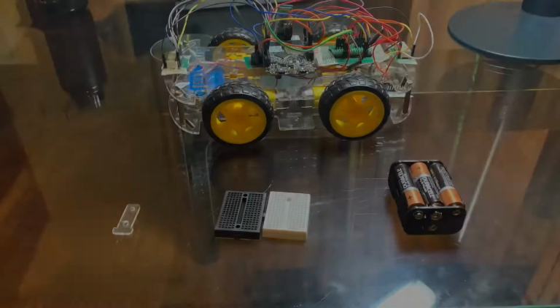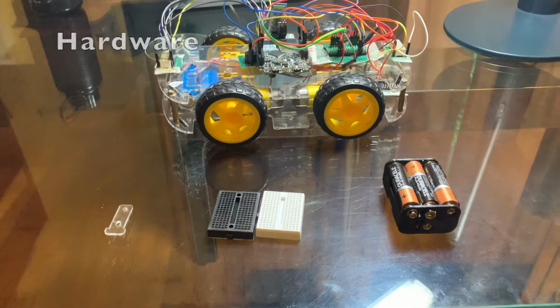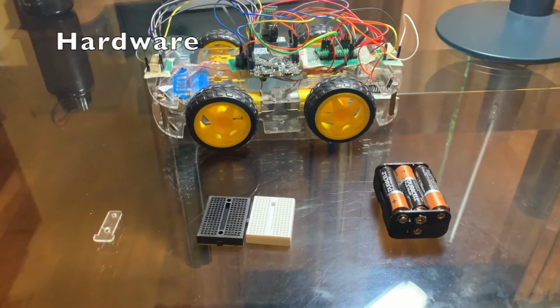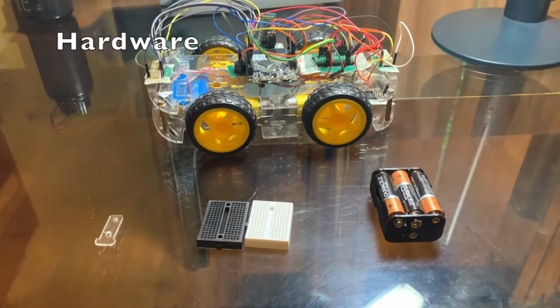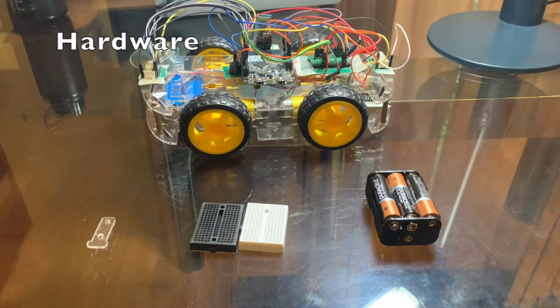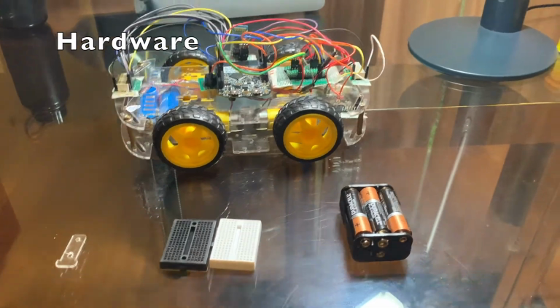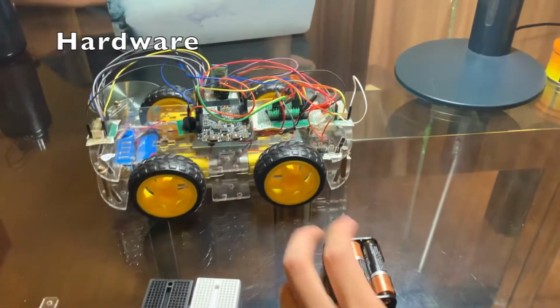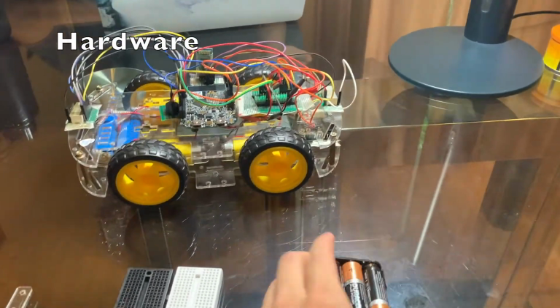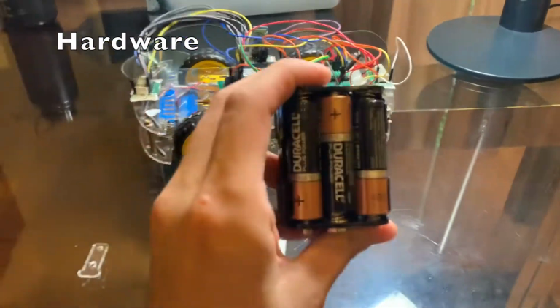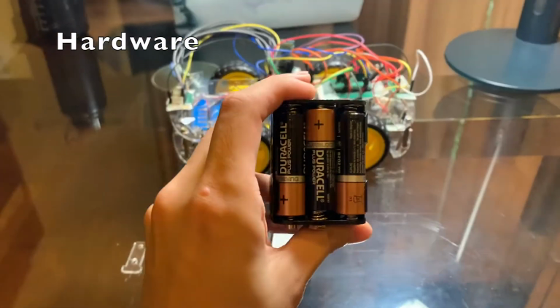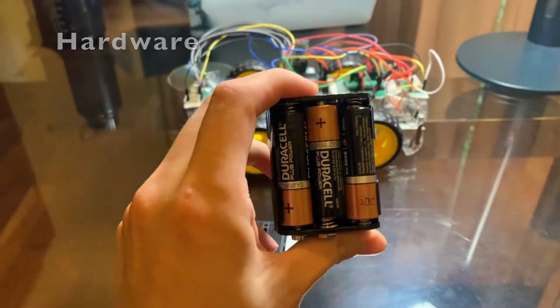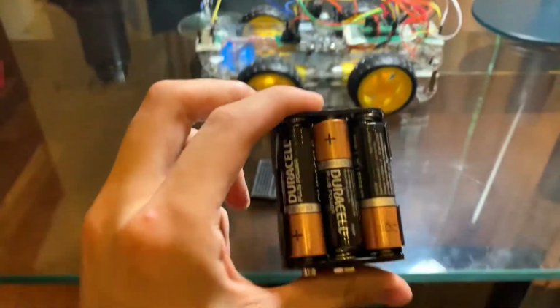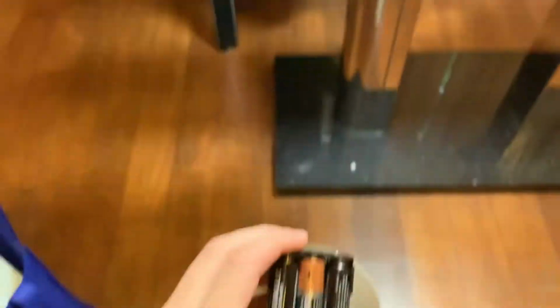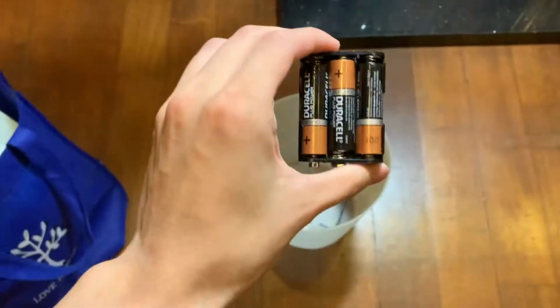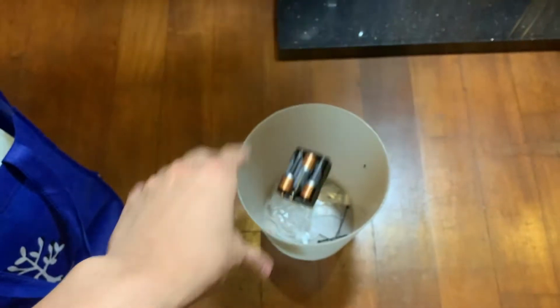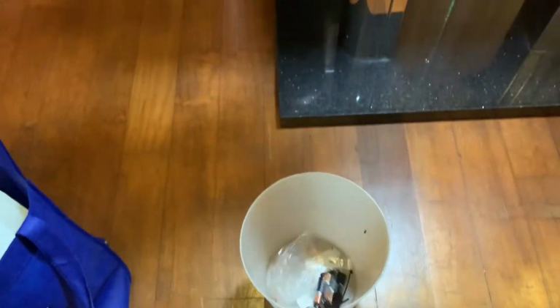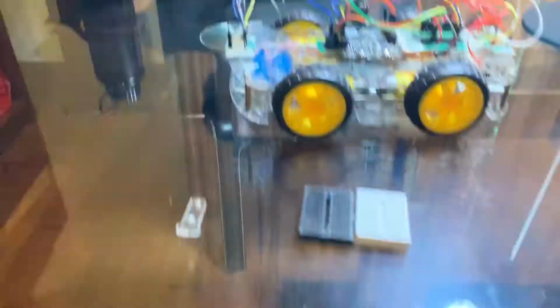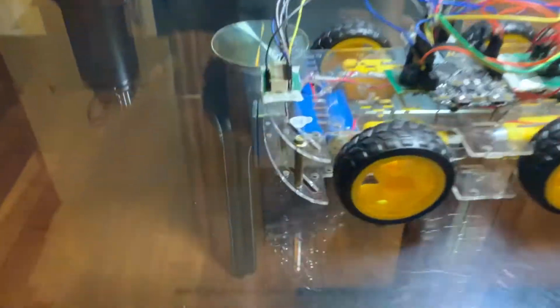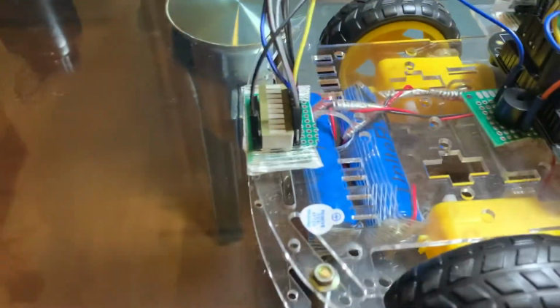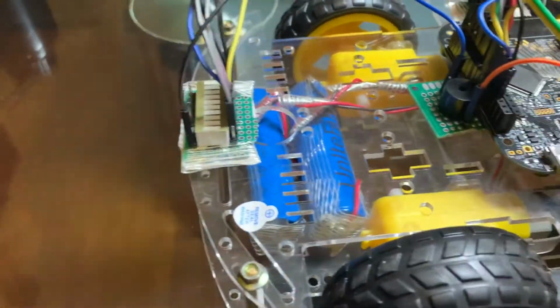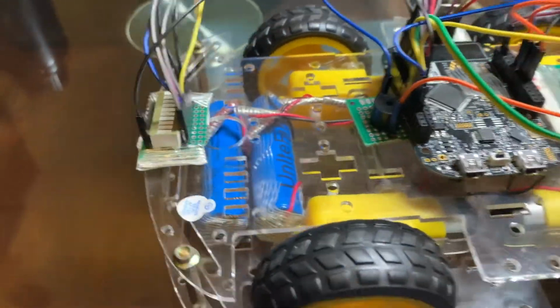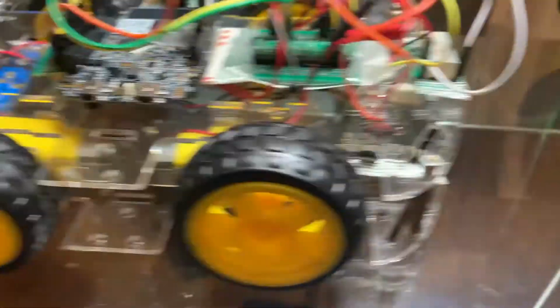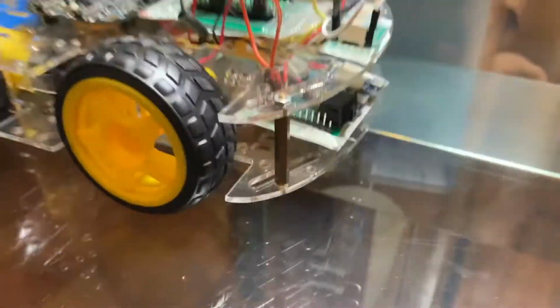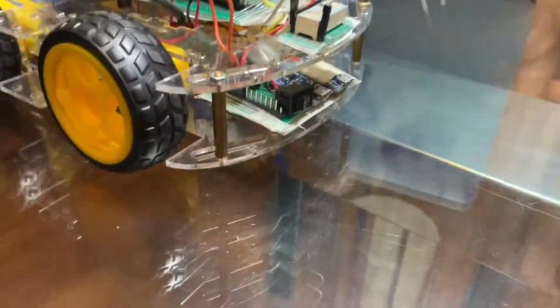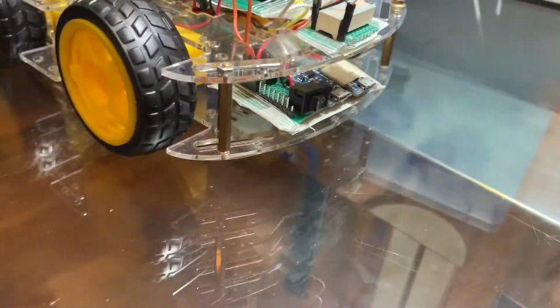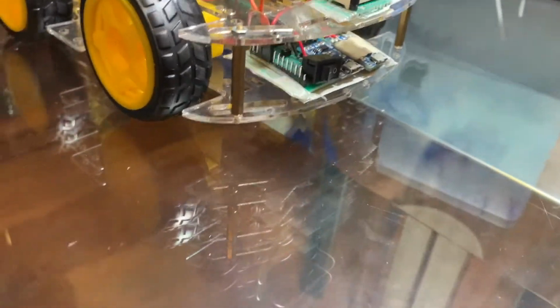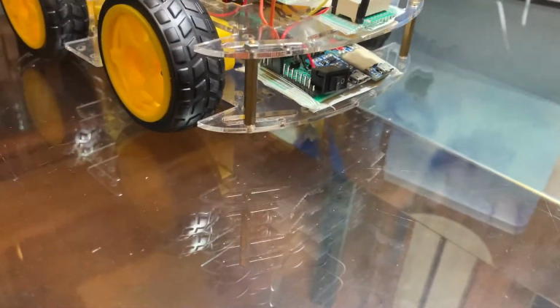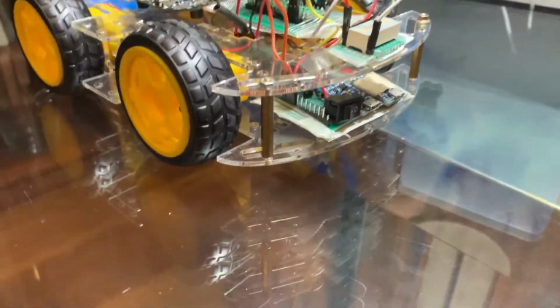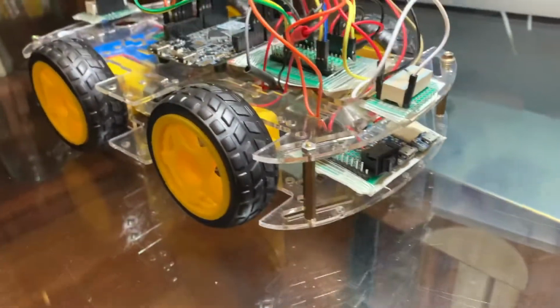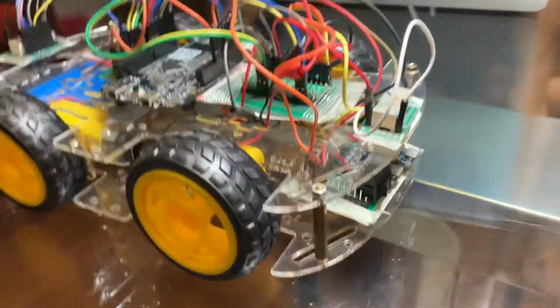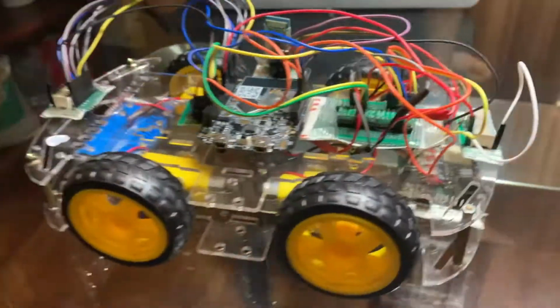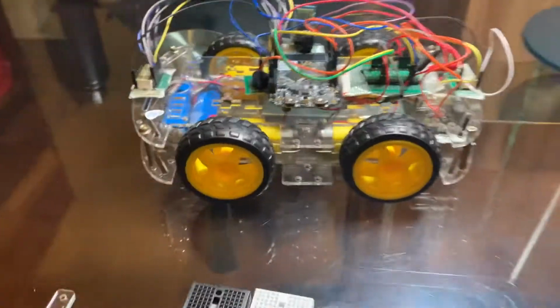Introducing the hardware components of our robot. We were given this battery, but it wasn't rechargeable, so it's trash. So now we use our rechargeable LiPo, and this is our circuit to recharge, and this powers everything on our robot.